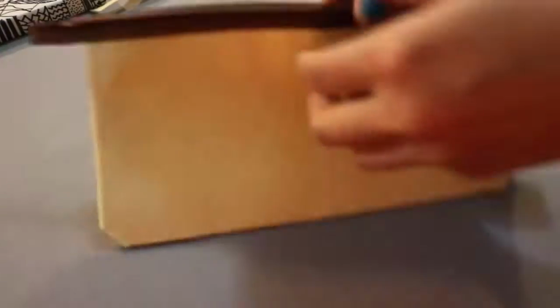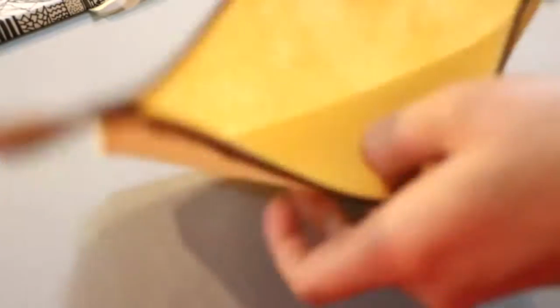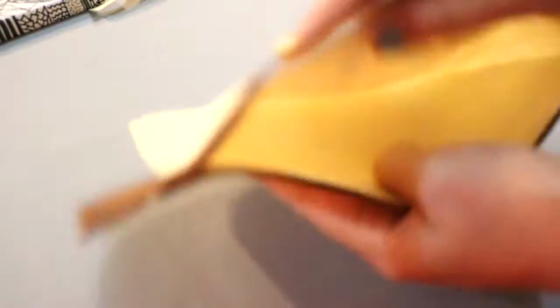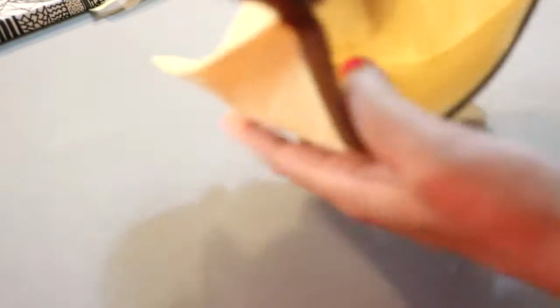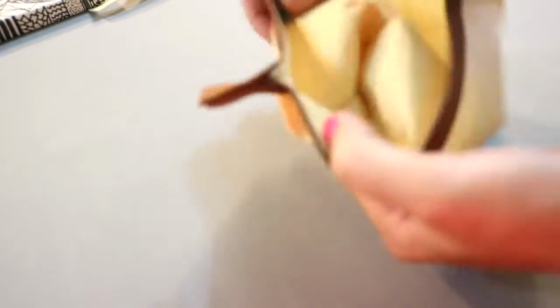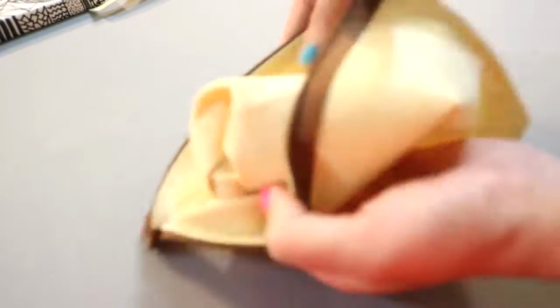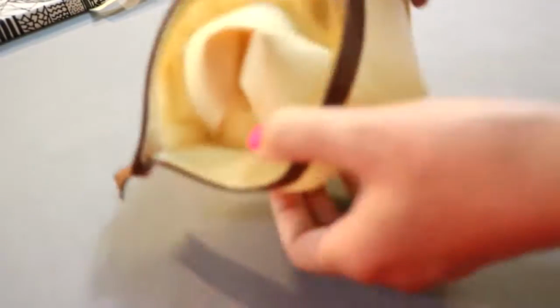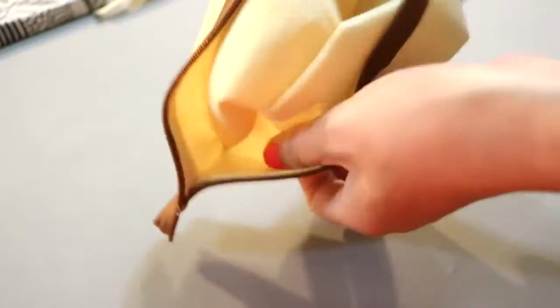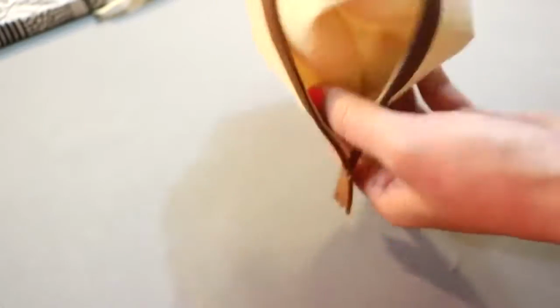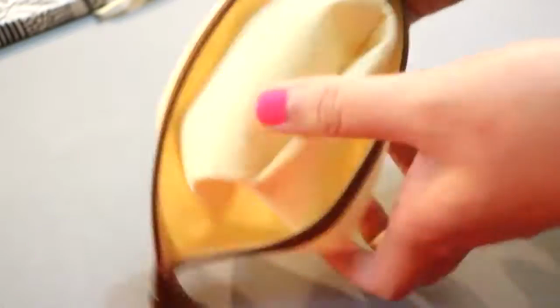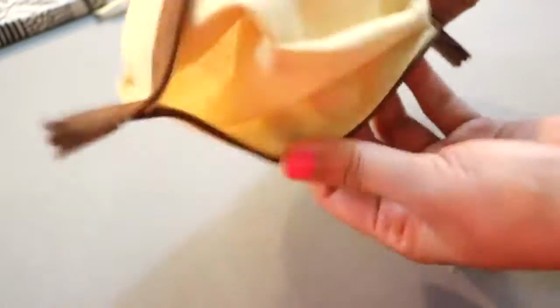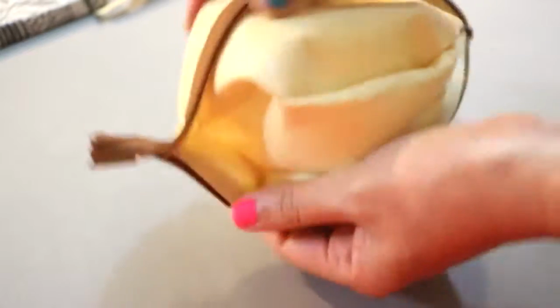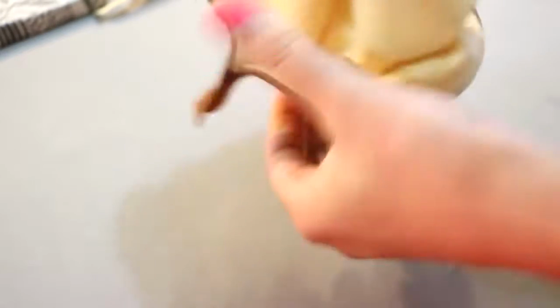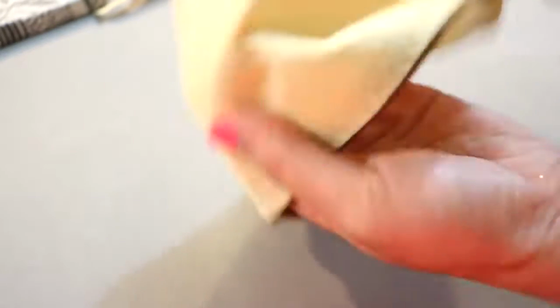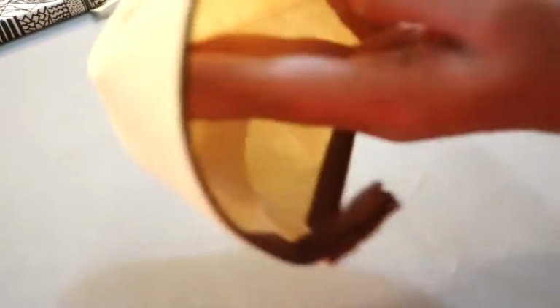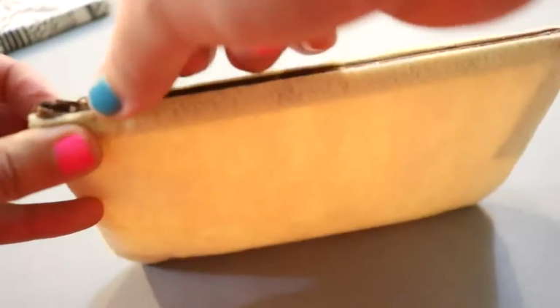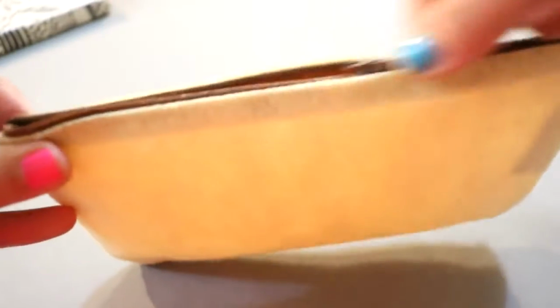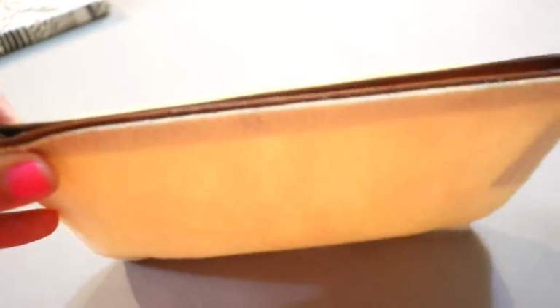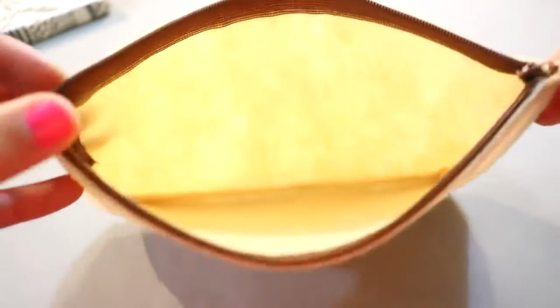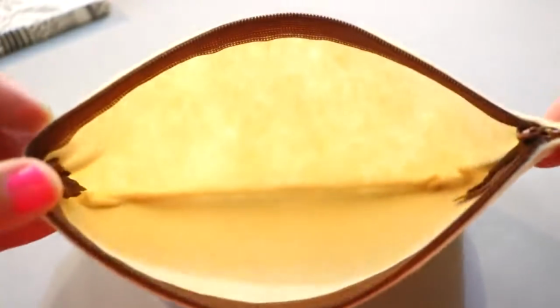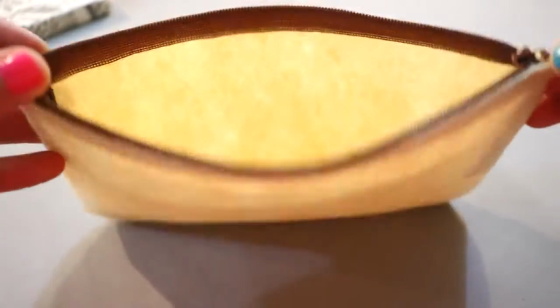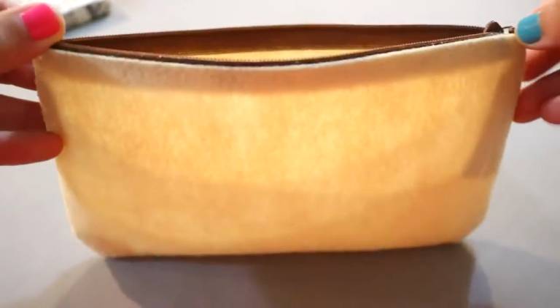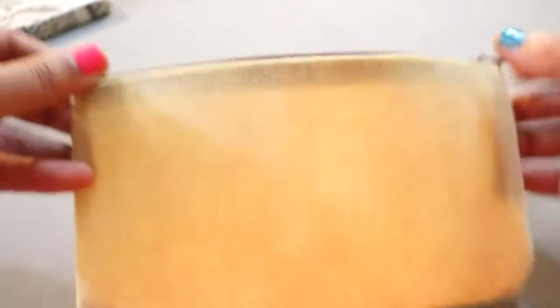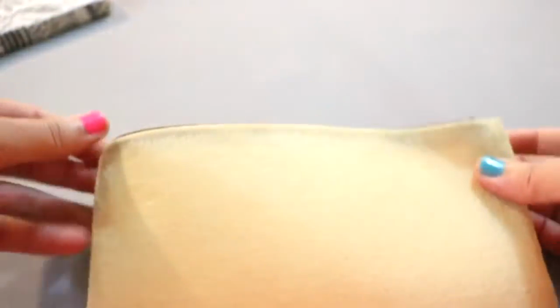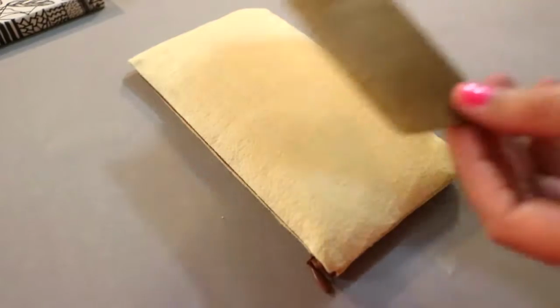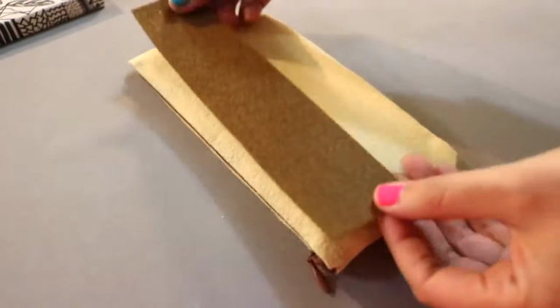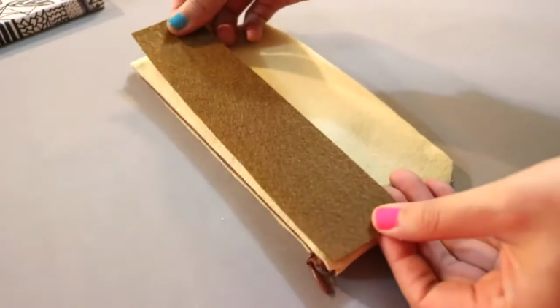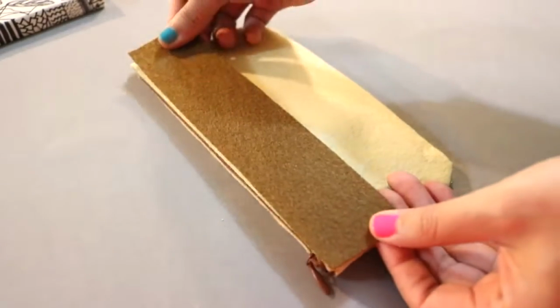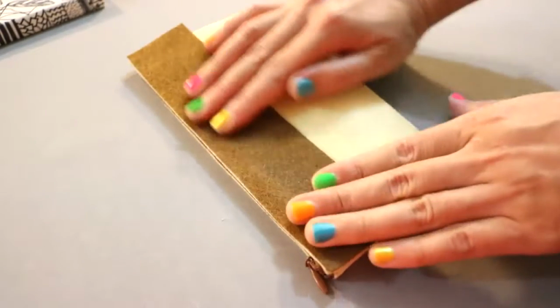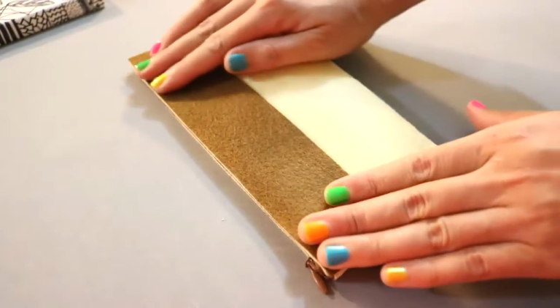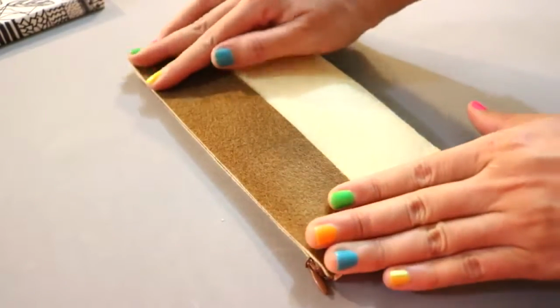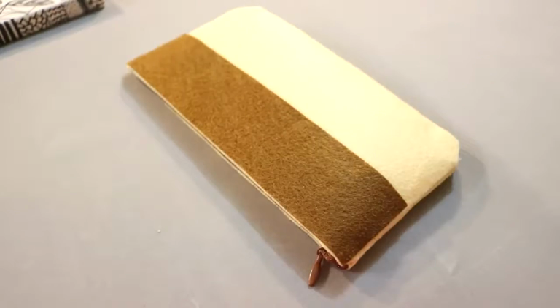Once the glue has dried, turn your case inside out. Now it's time to make it into an Instagram camera. First, glue a piece of rectangle brown felt on the top part of the case.